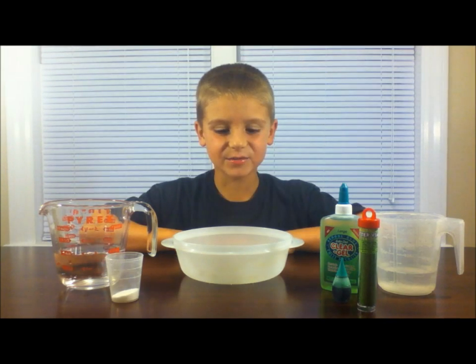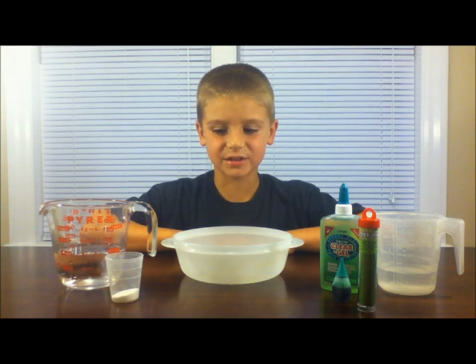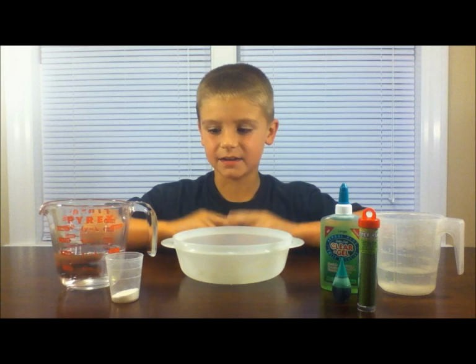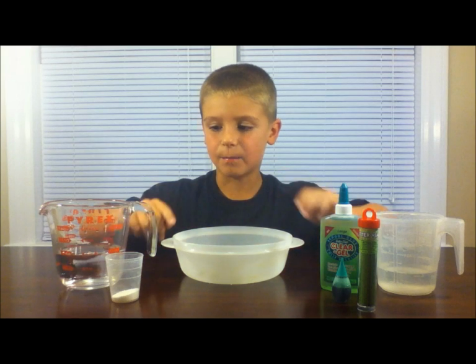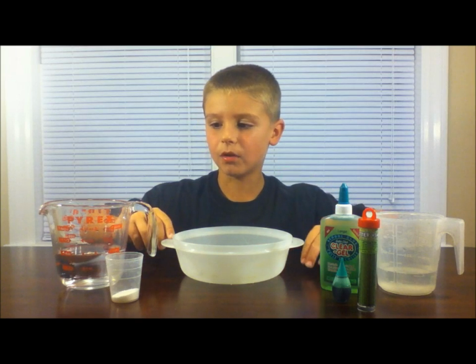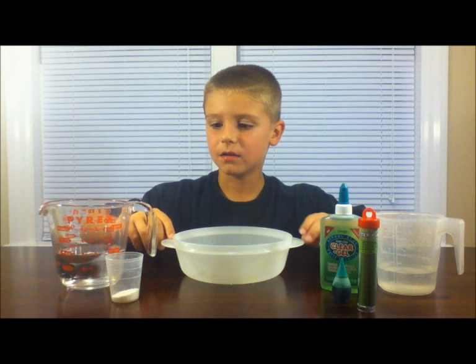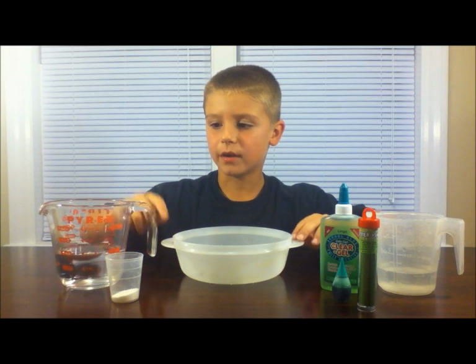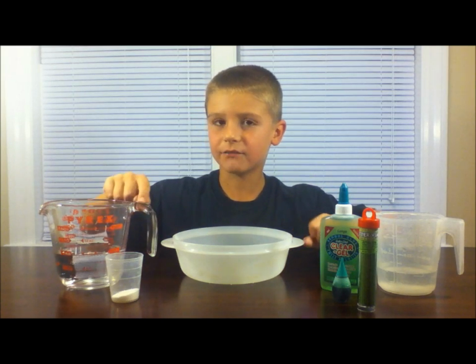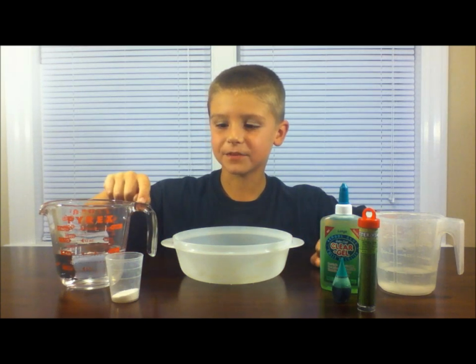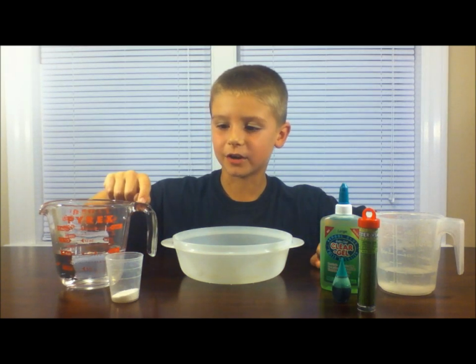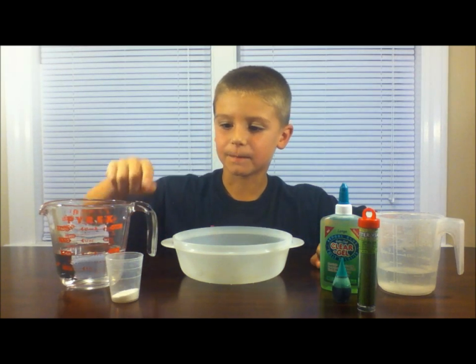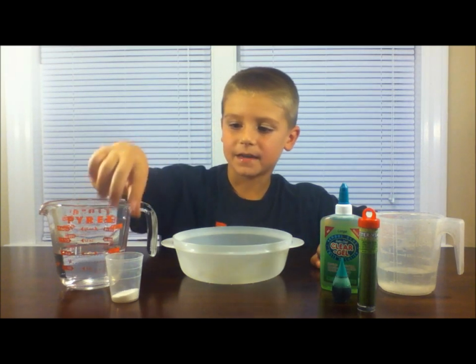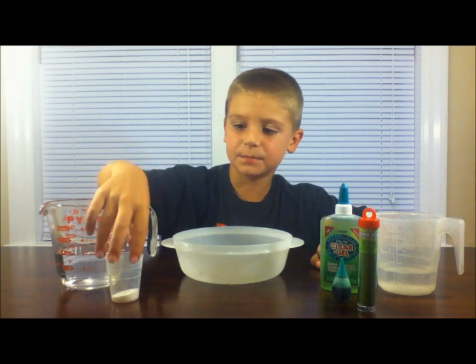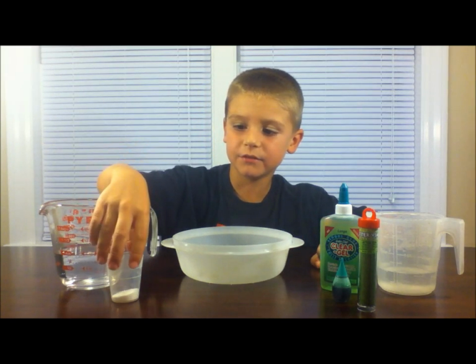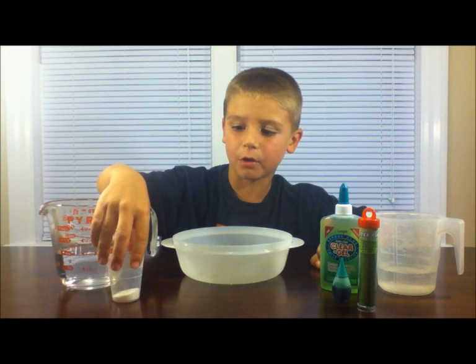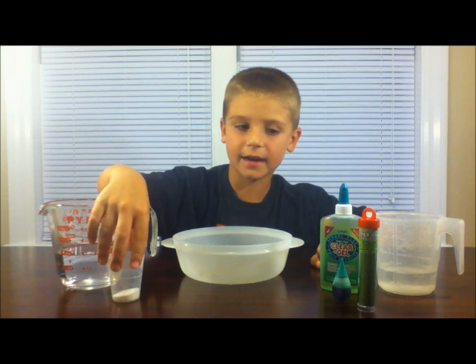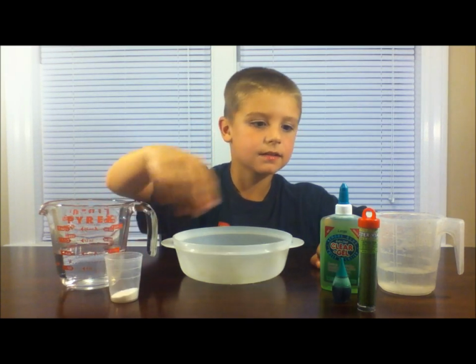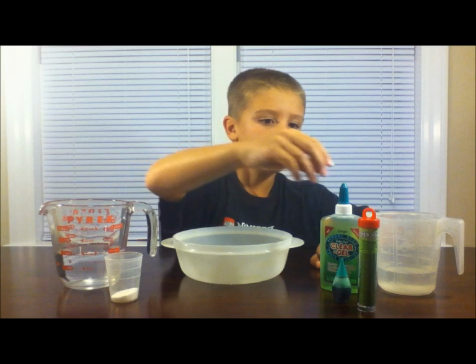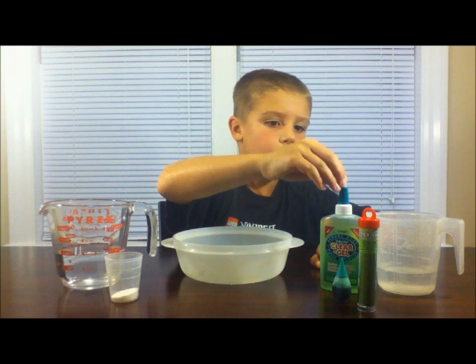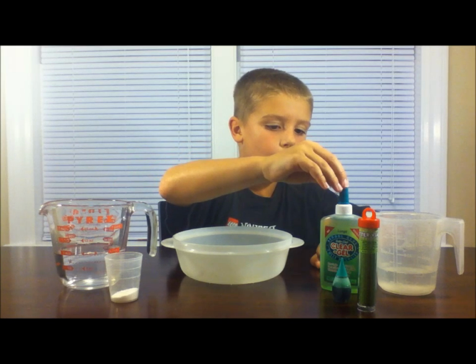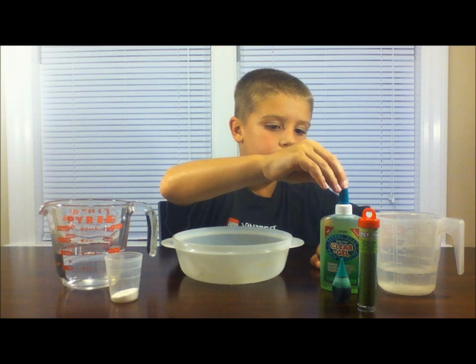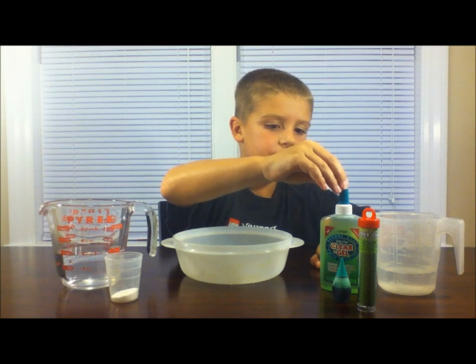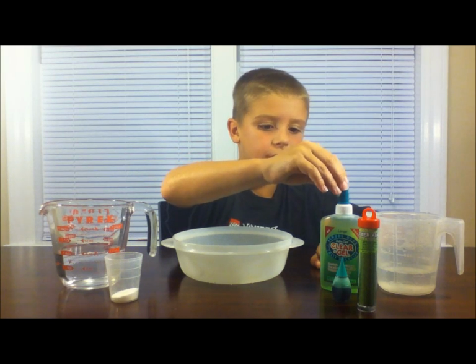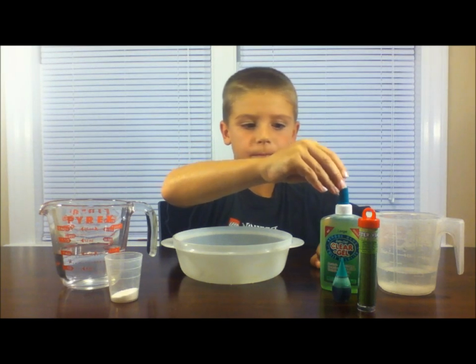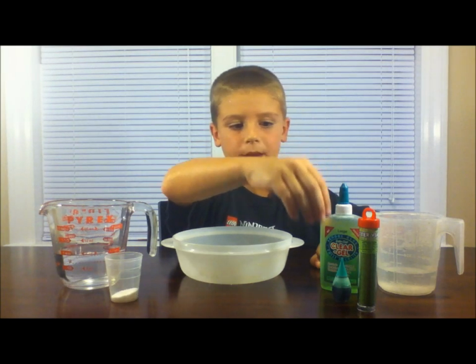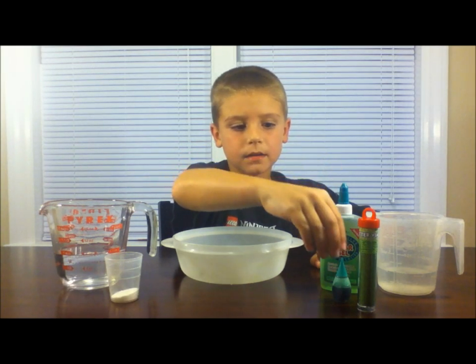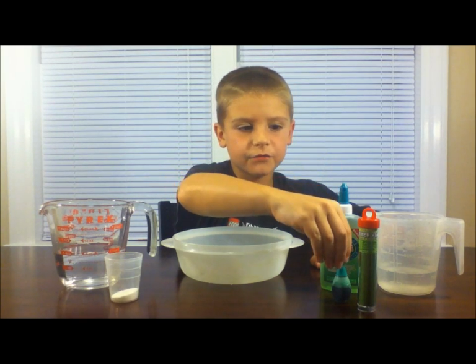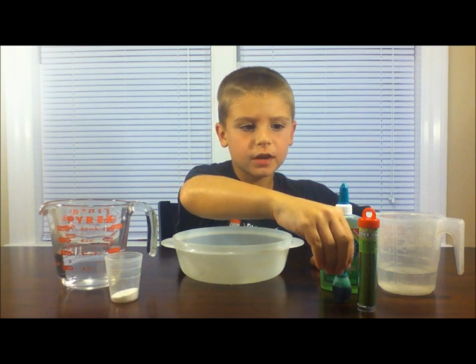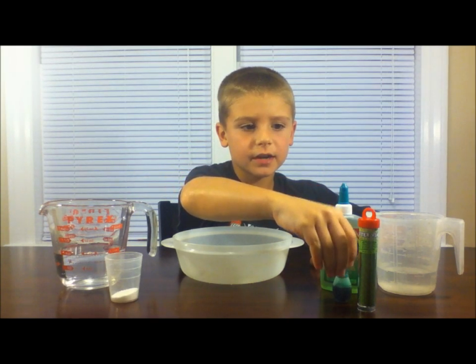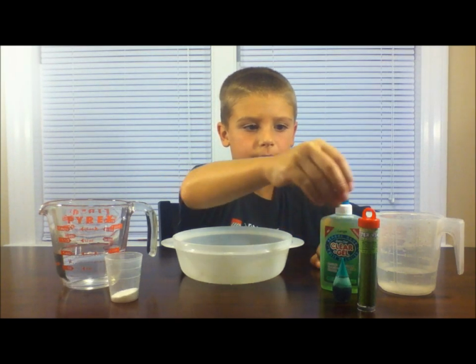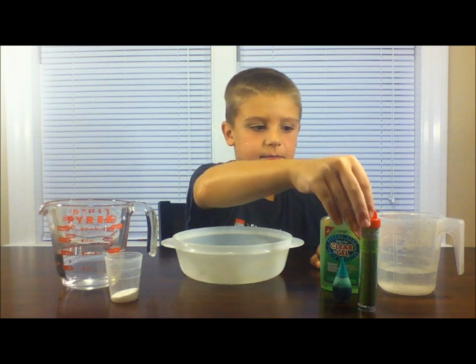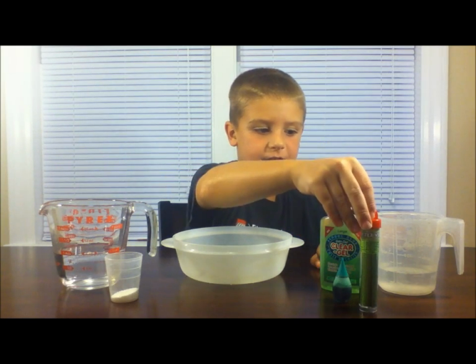Here's what you'll need: a bowl, one and a half cups of water, a teaspoon of borax, four ounces of glue, some food coloring, and some glitter.